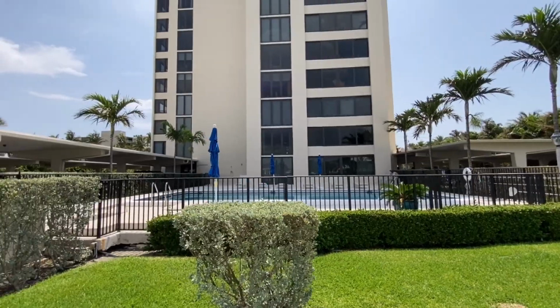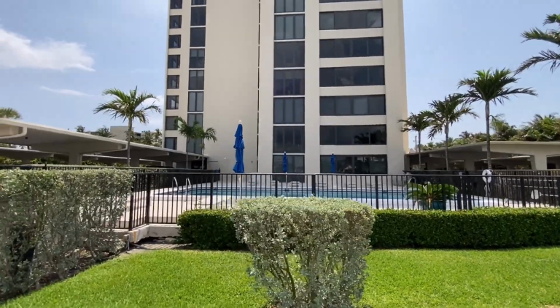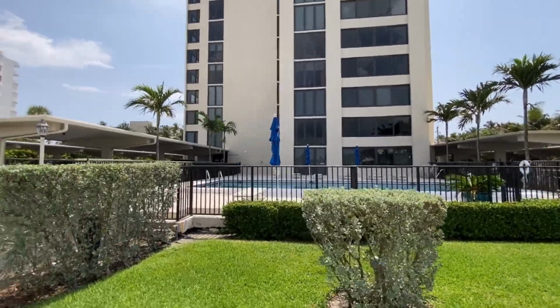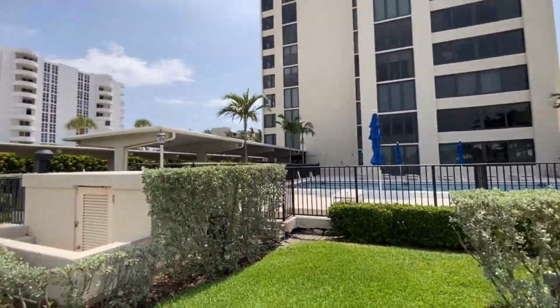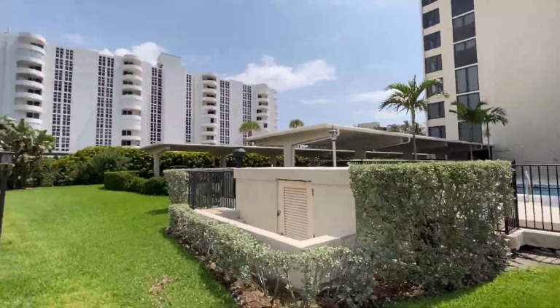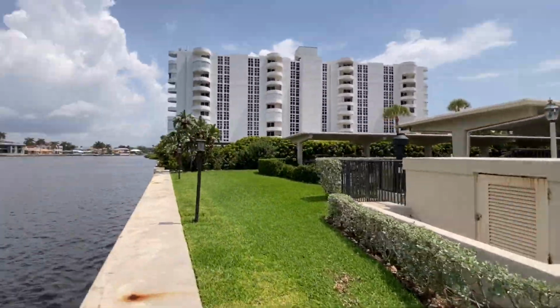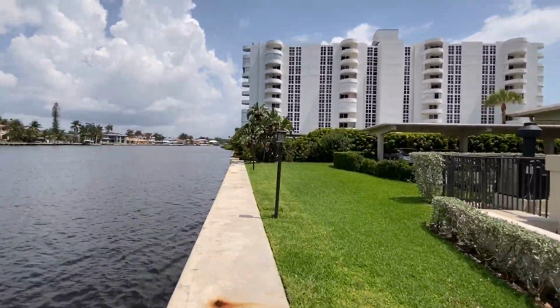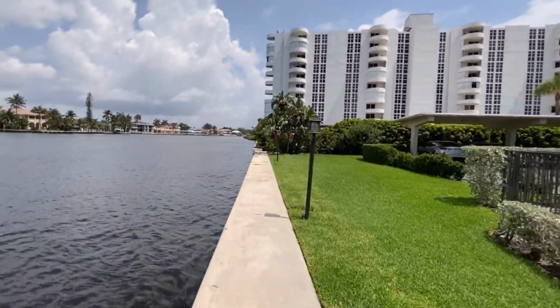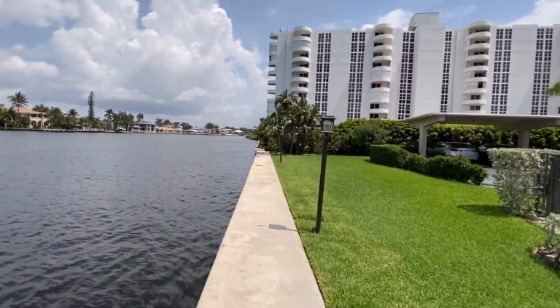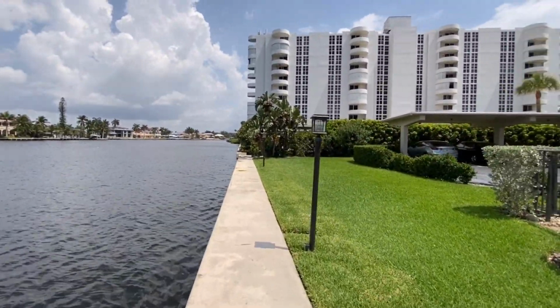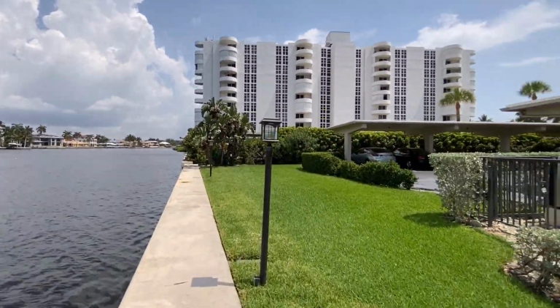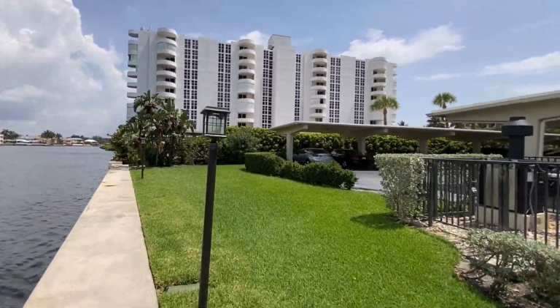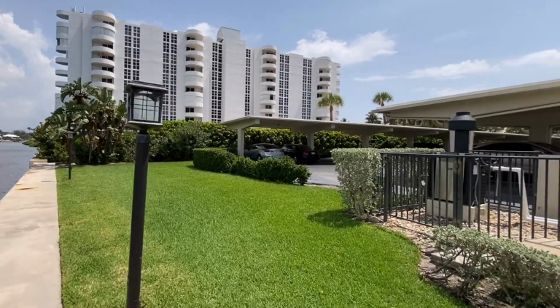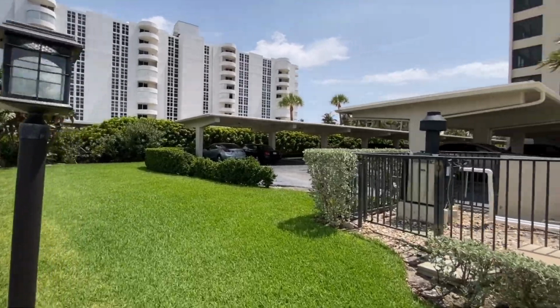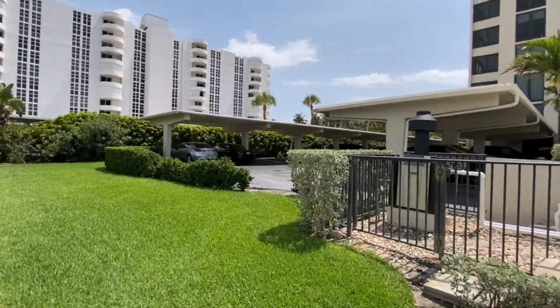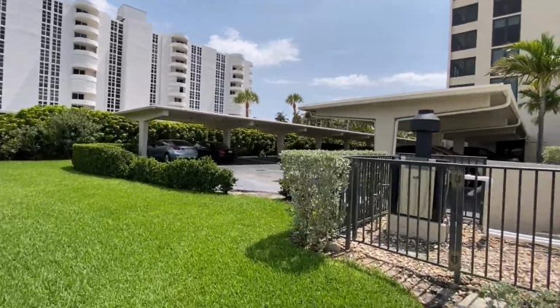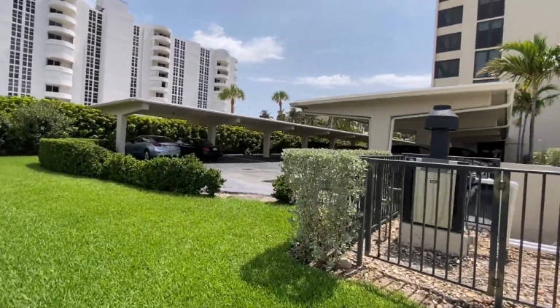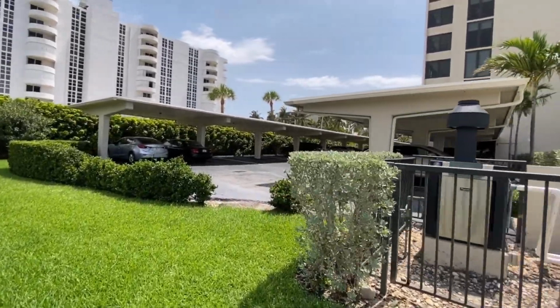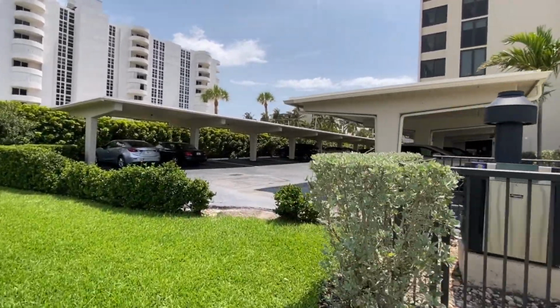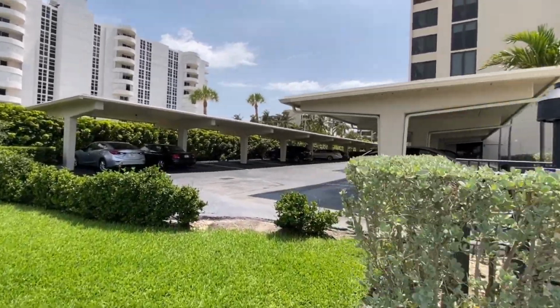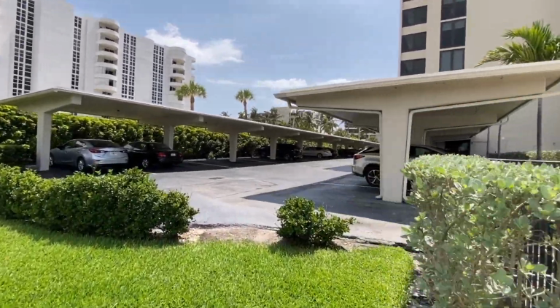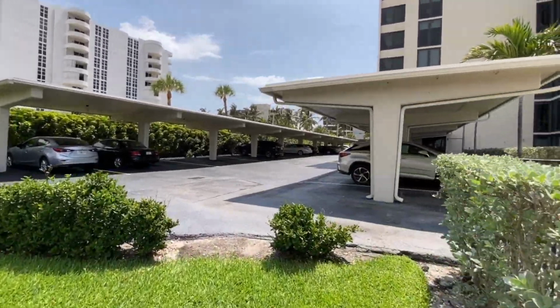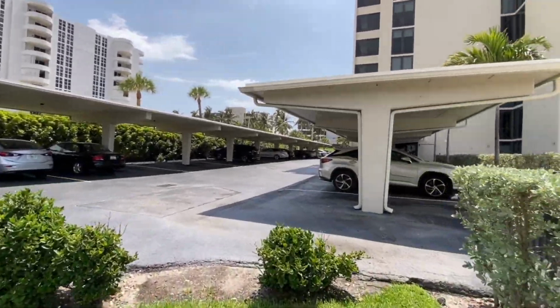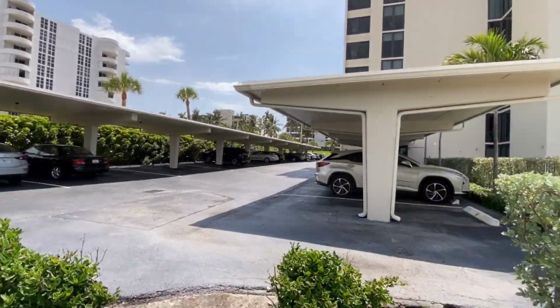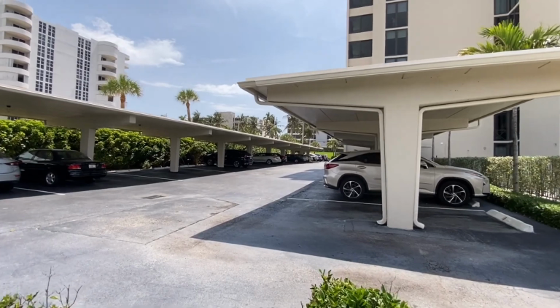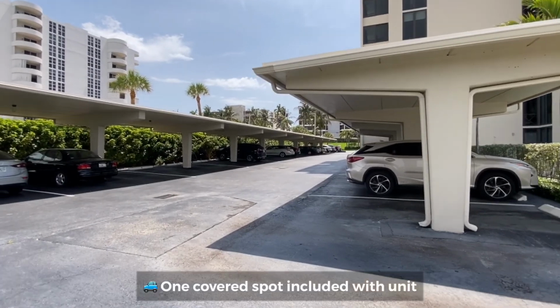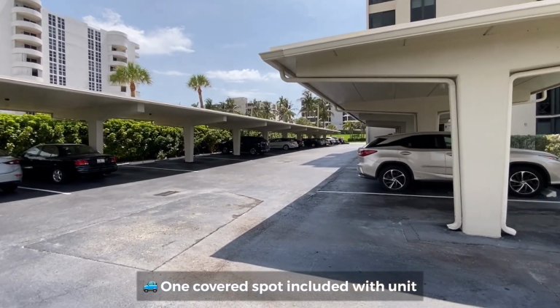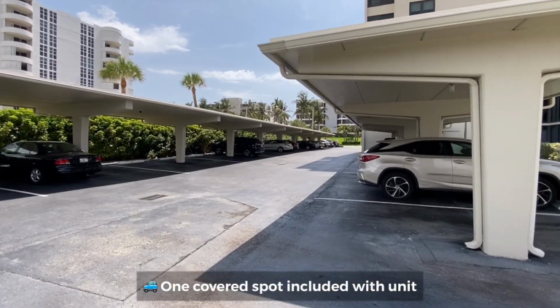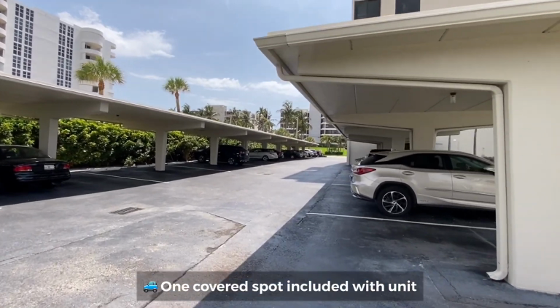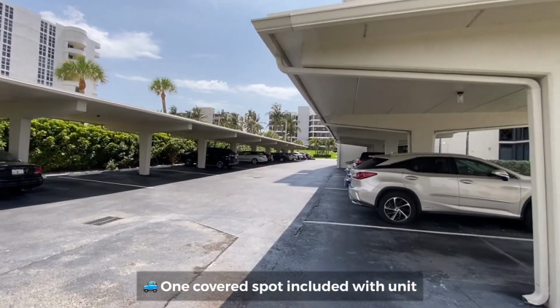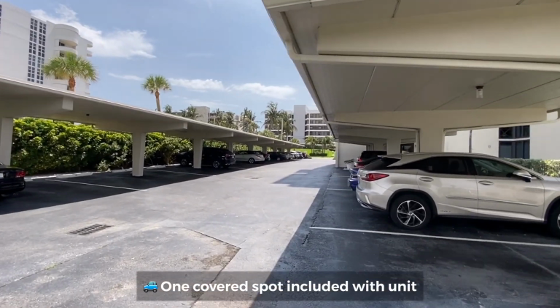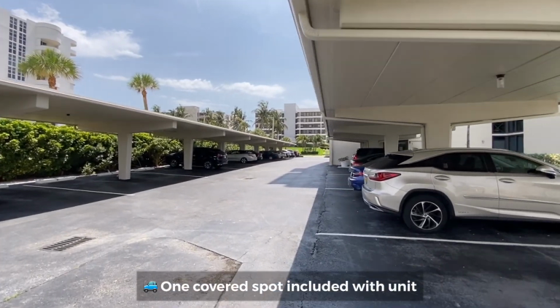Very, very beautiful. And here are your covered parking spots. It's super great to have covered parking in Florida.